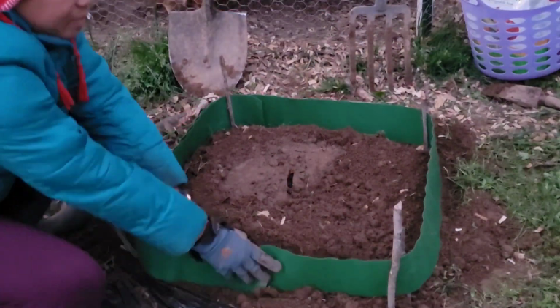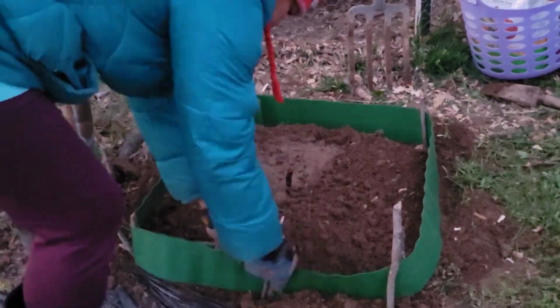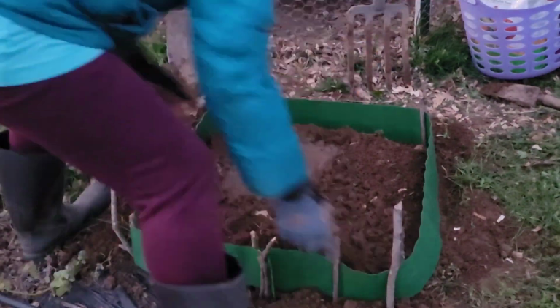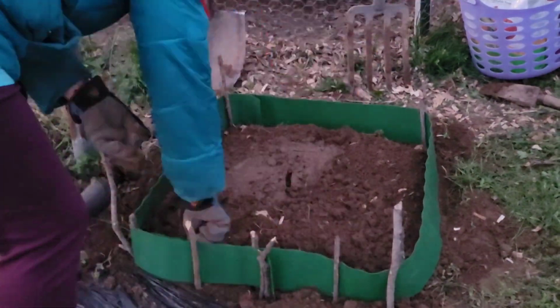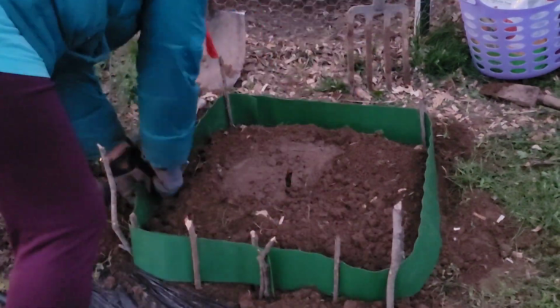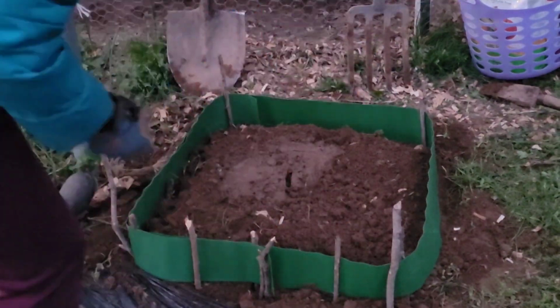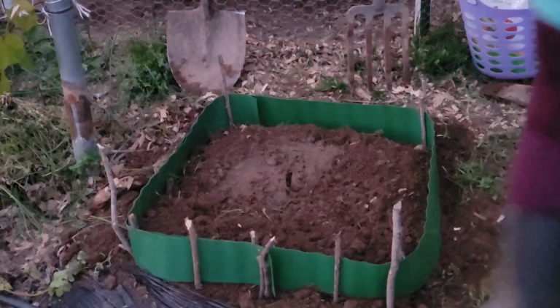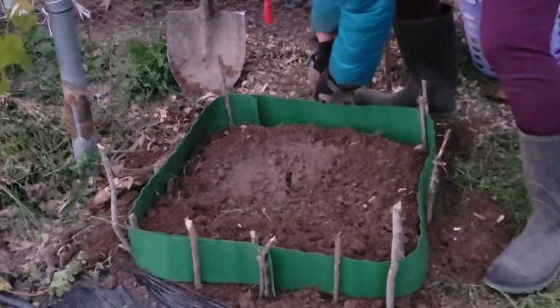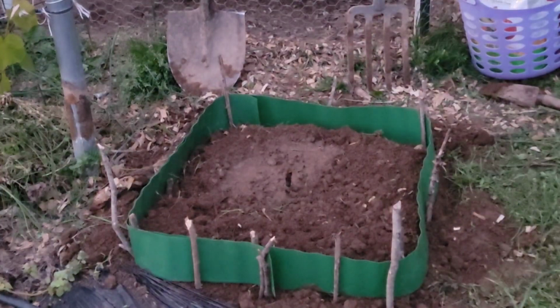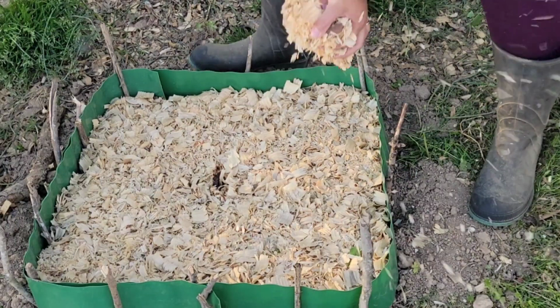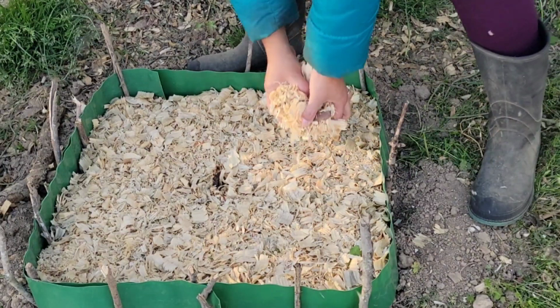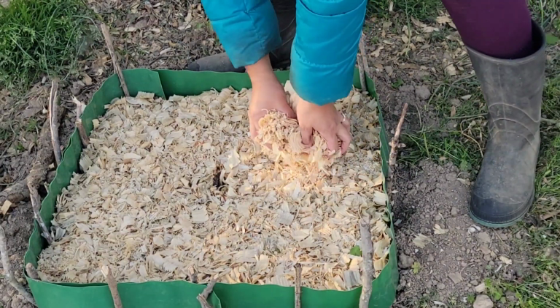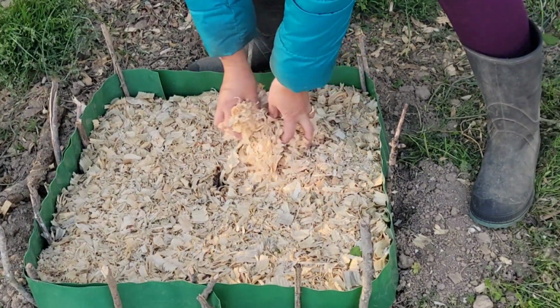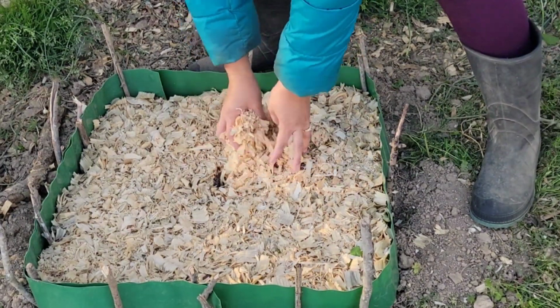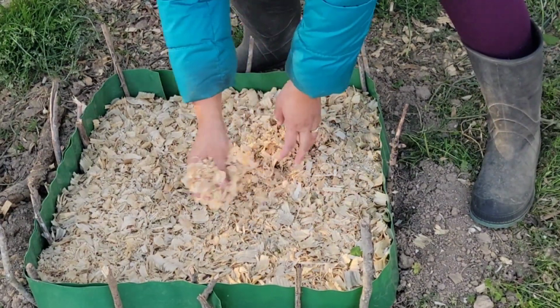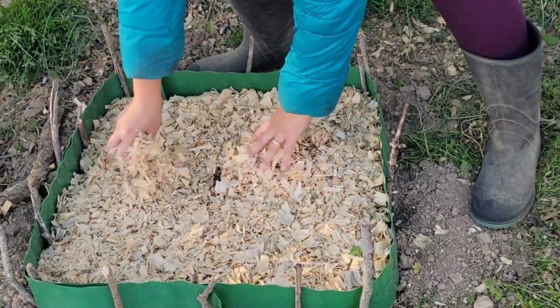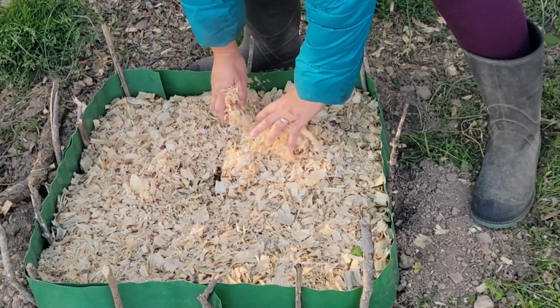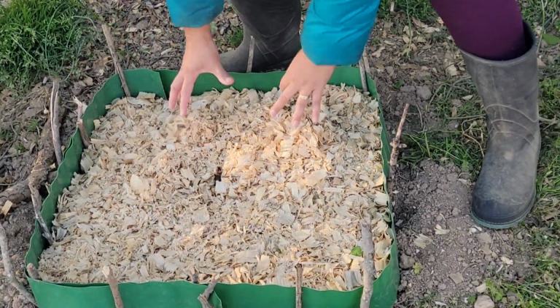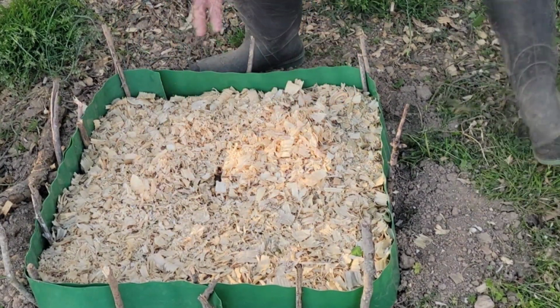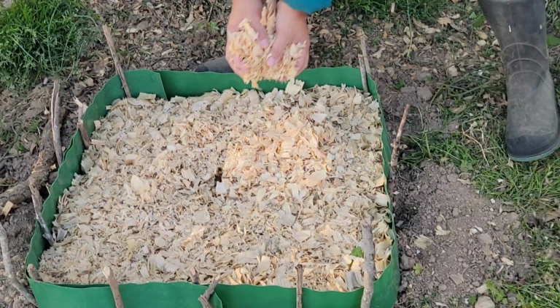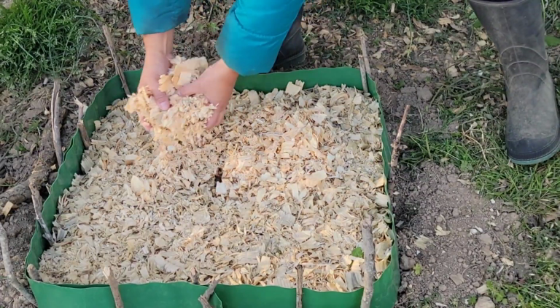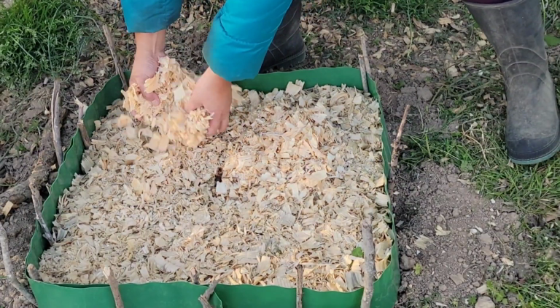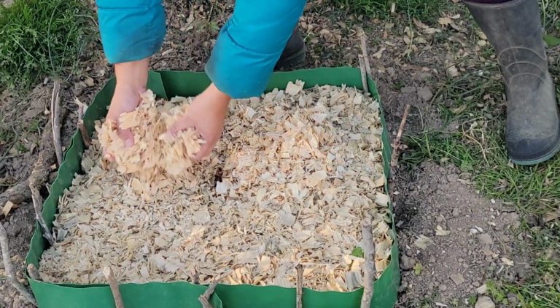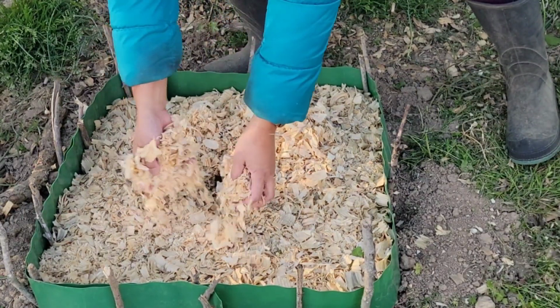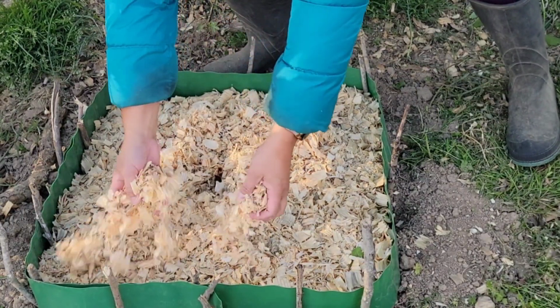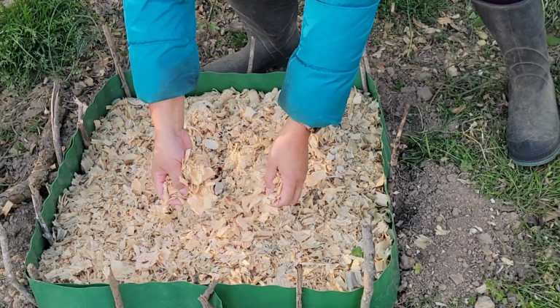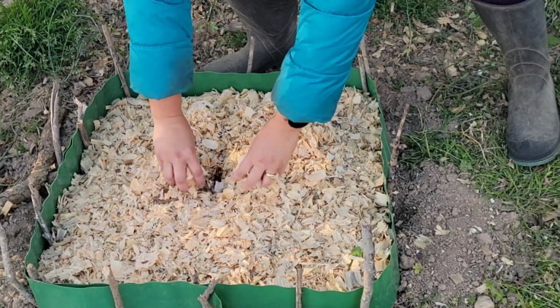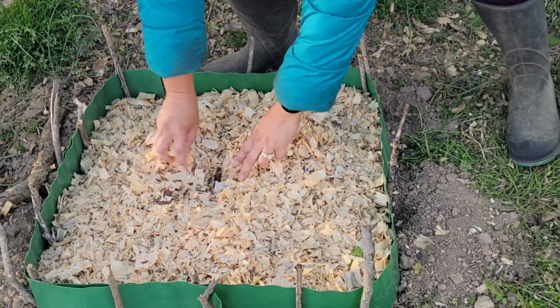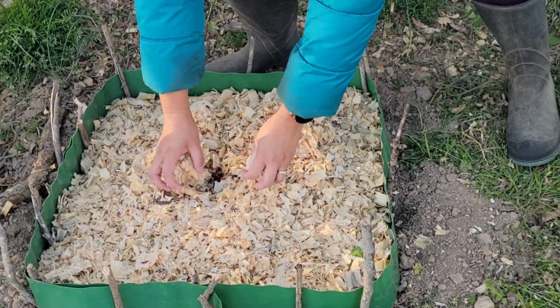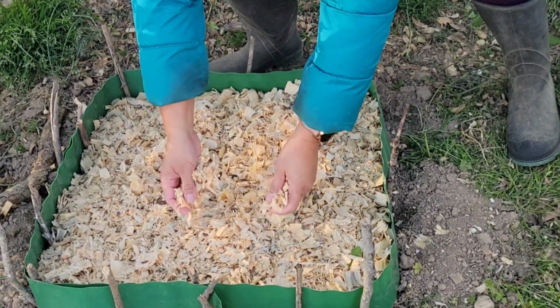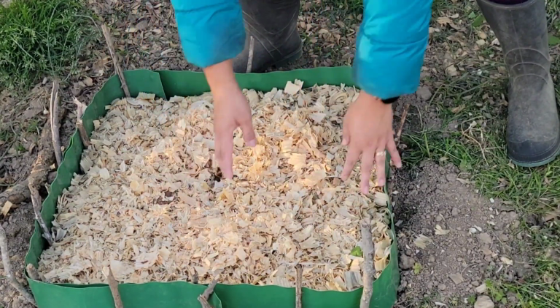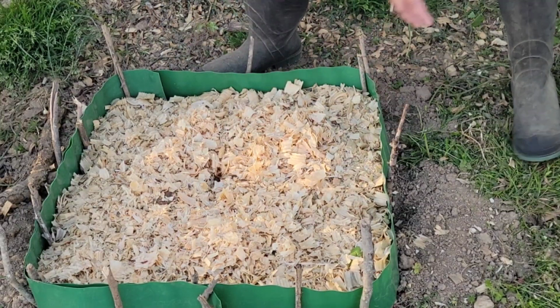As the summer heat arrives, mulch plants with a 2-inch thick layer of organic mulch. You can use compost, wood chips, straw, or other organic materials for mulching.